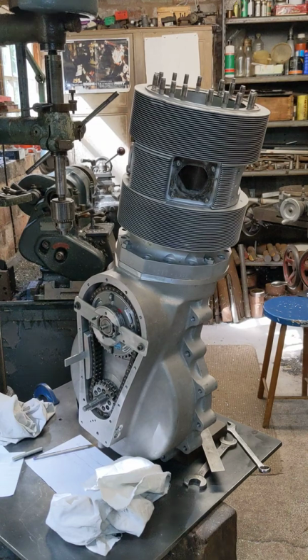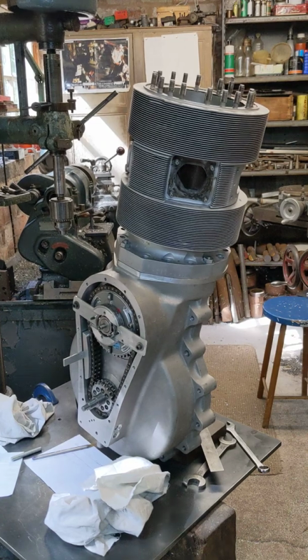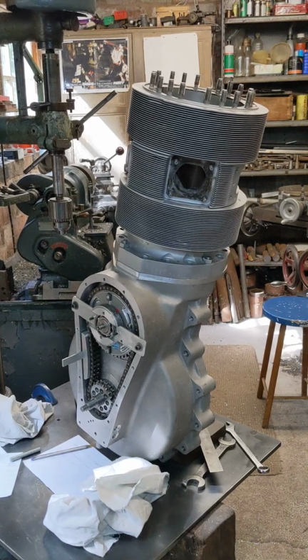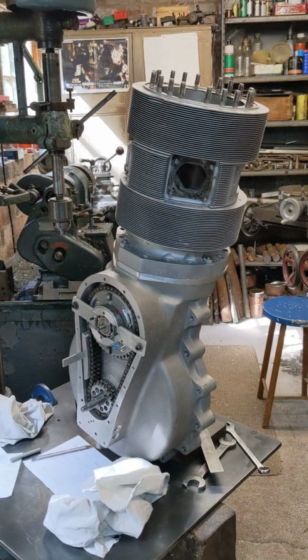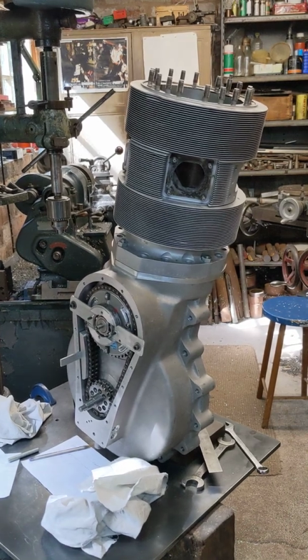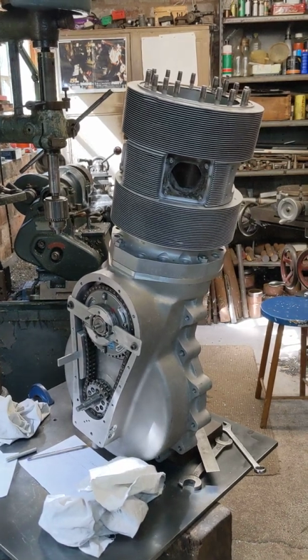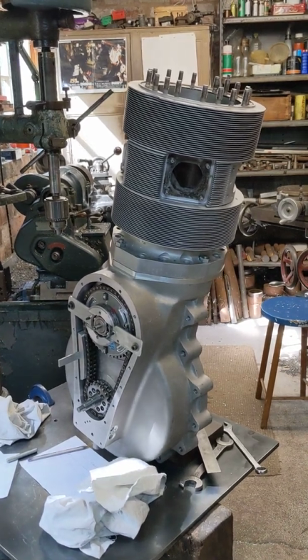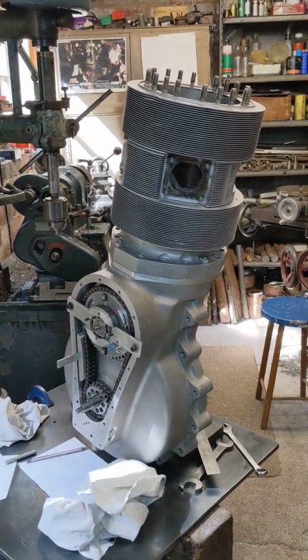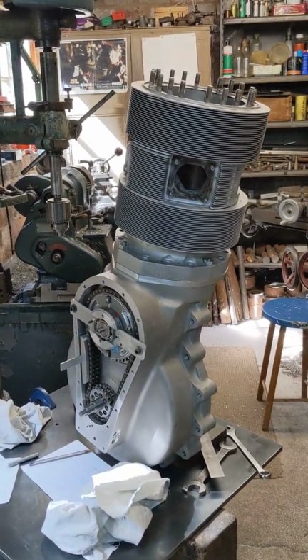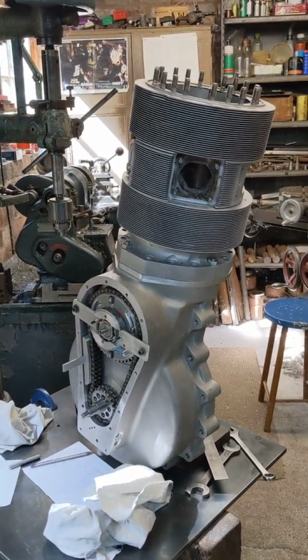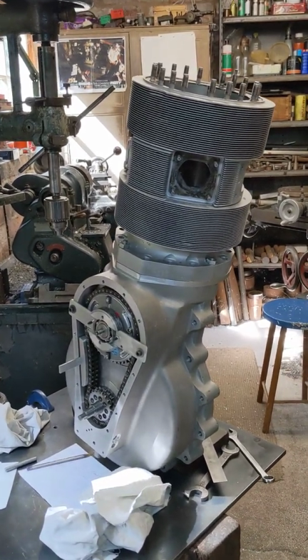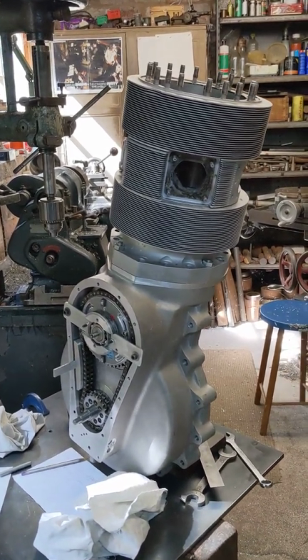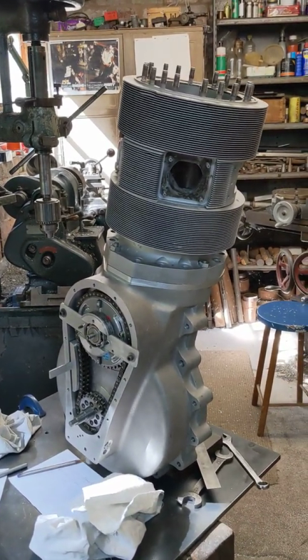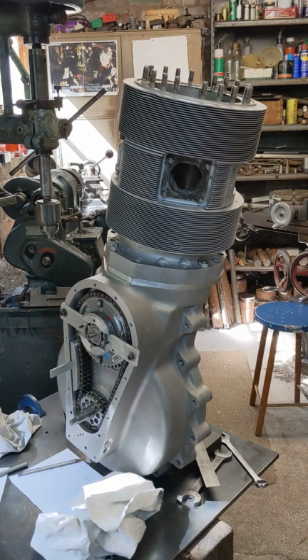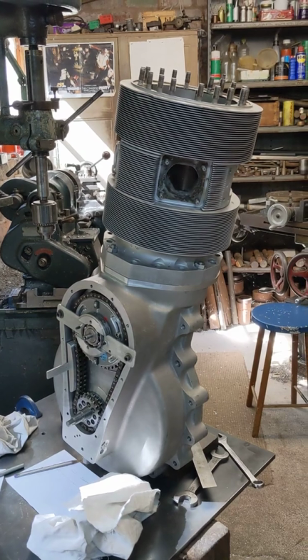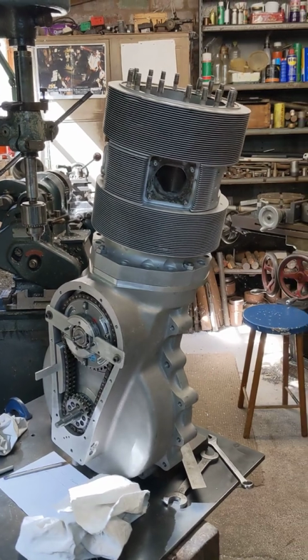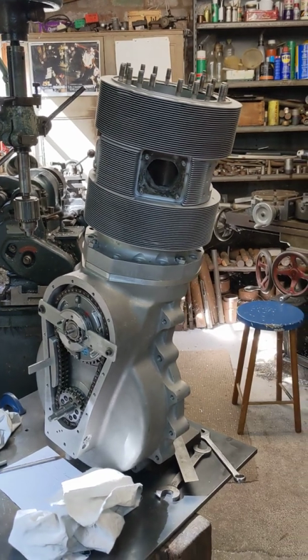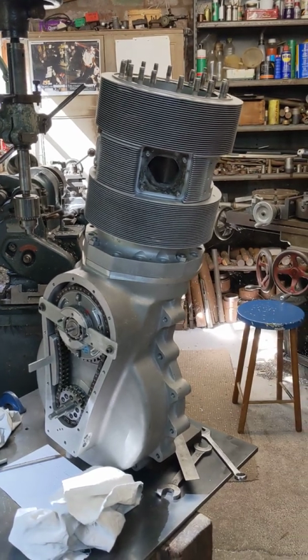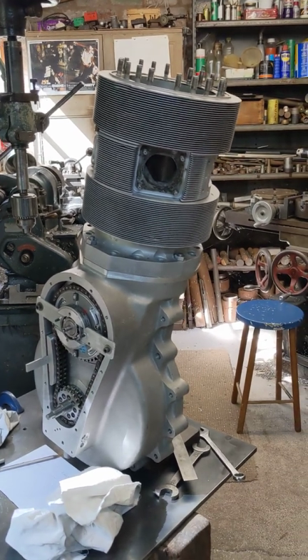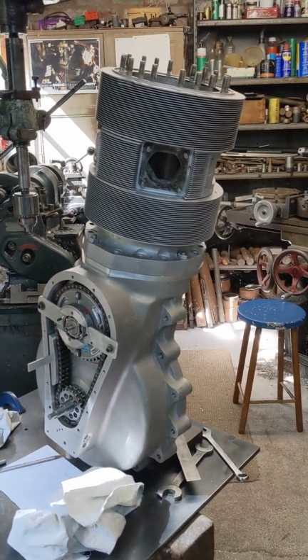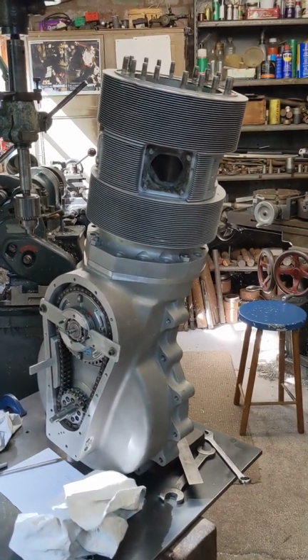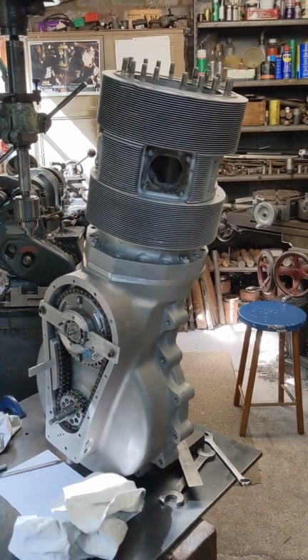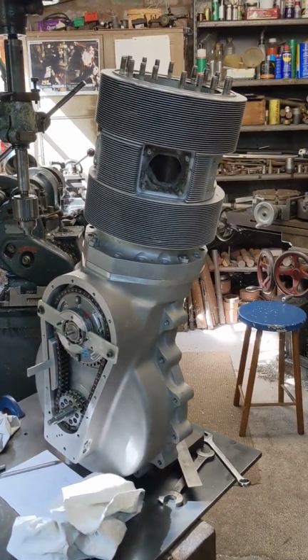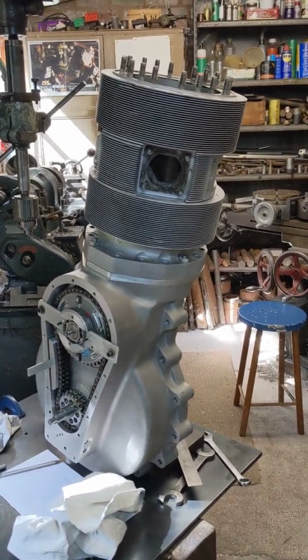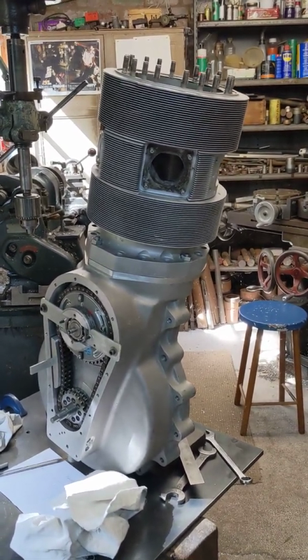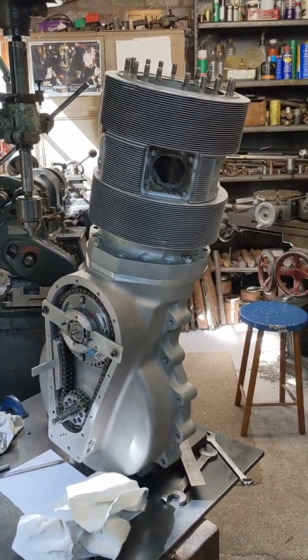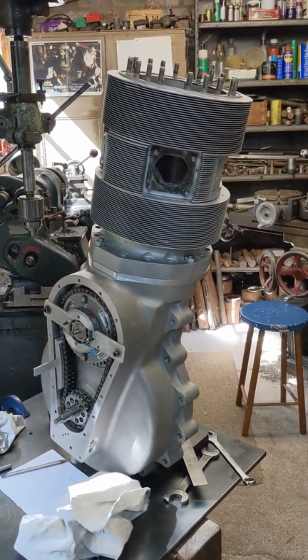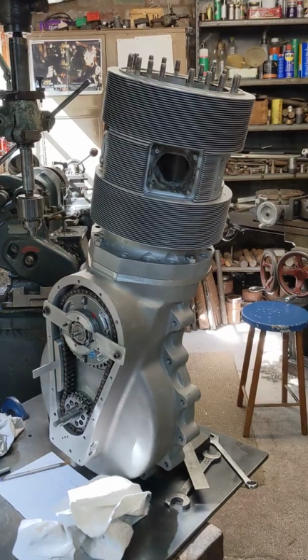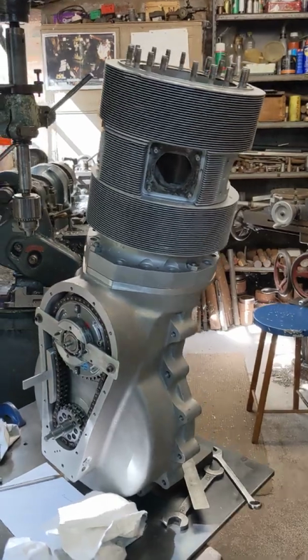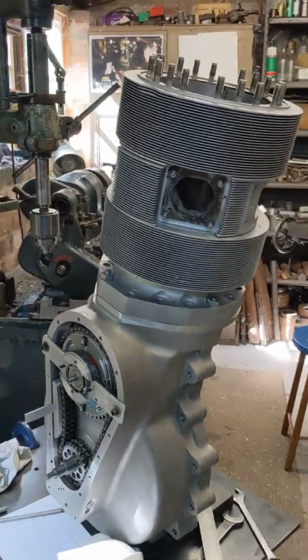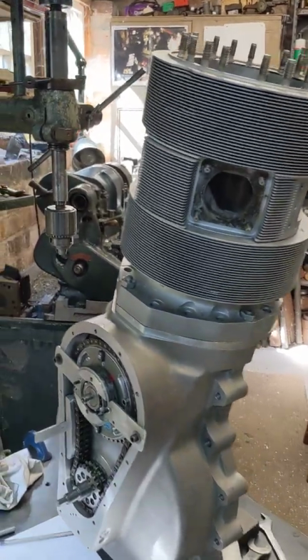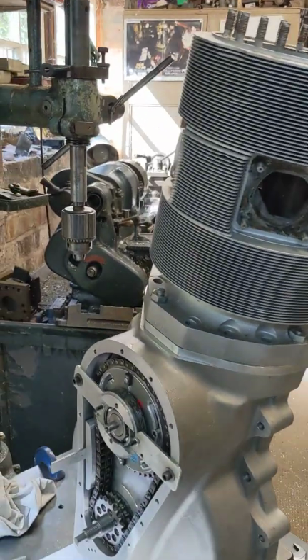Hello, welcome back to the Project Hercules Diaries. This particular video has been filmed in portrait because the engine is that tall and it fits better that way. So what have we done since the last video?